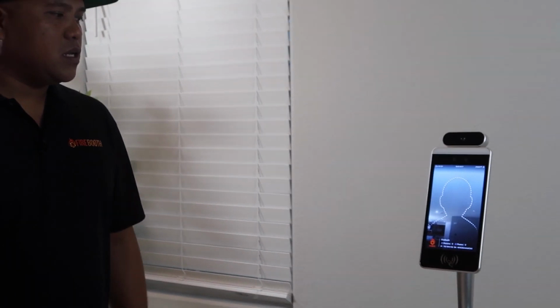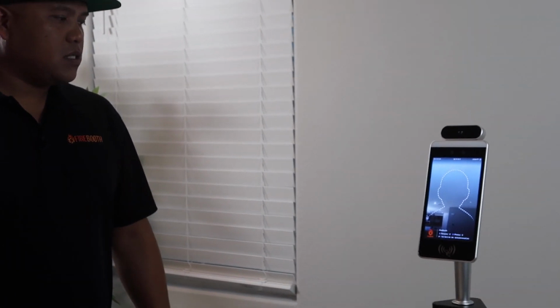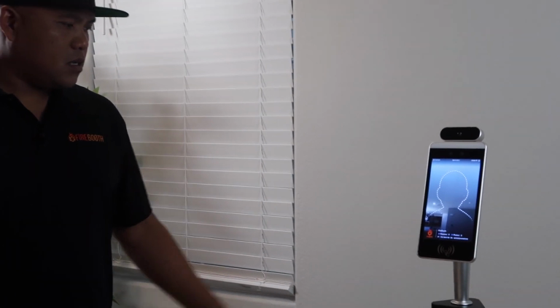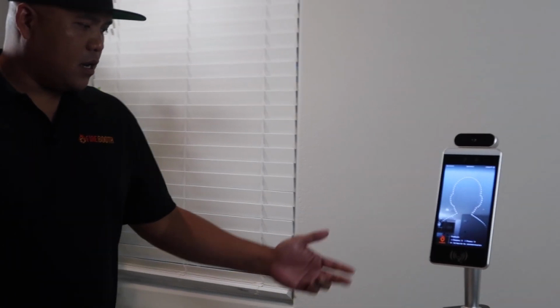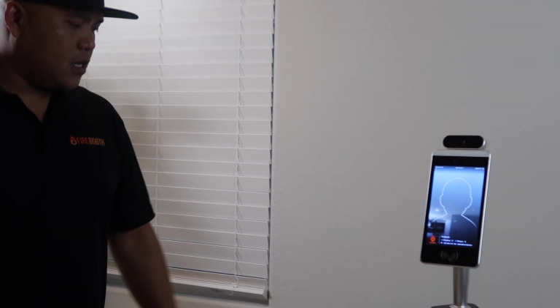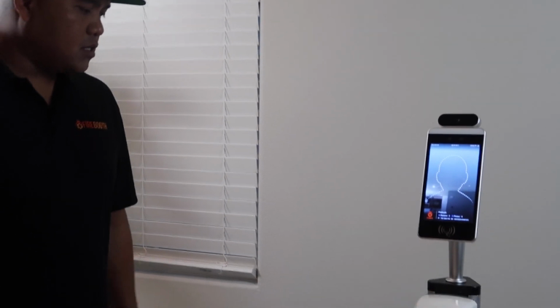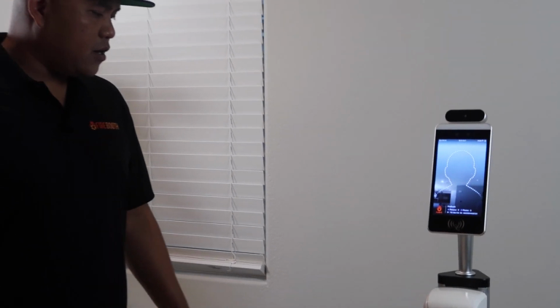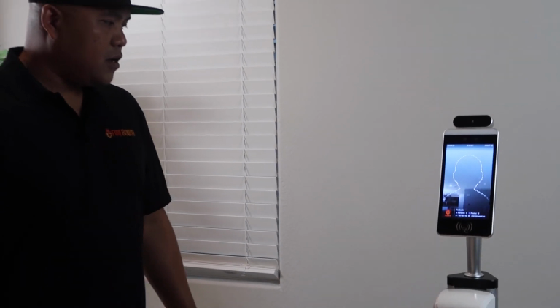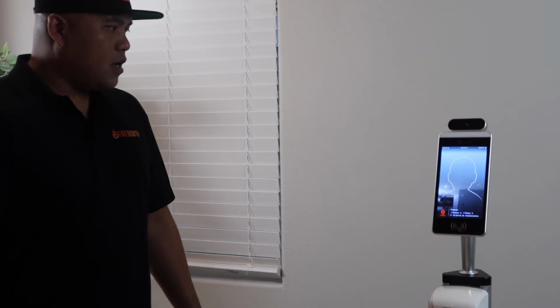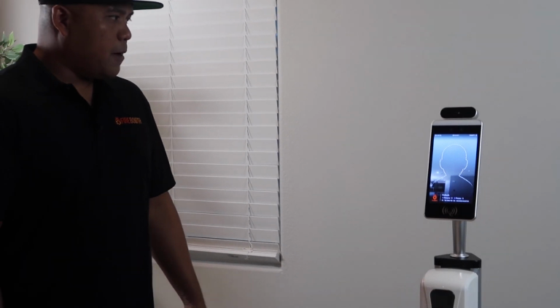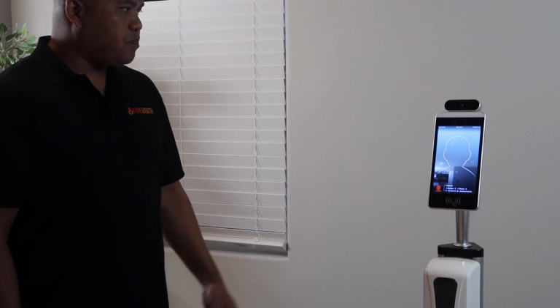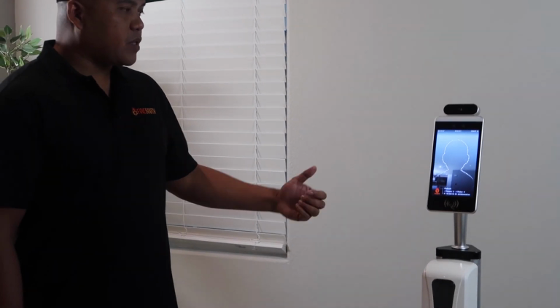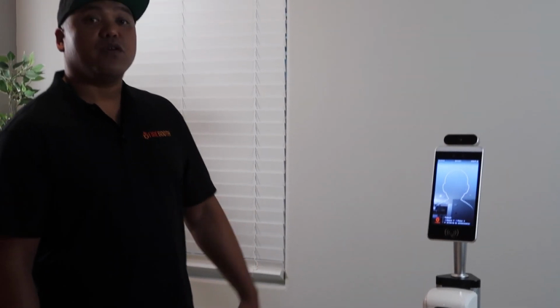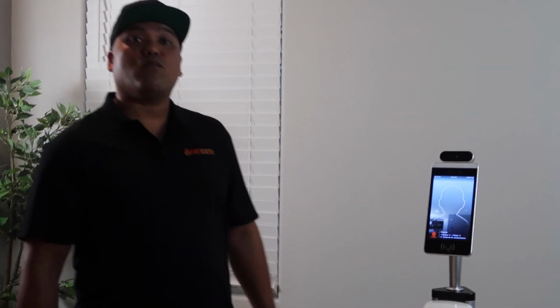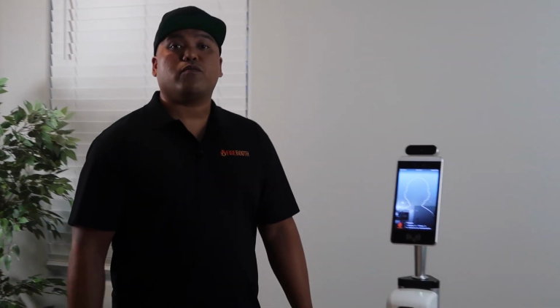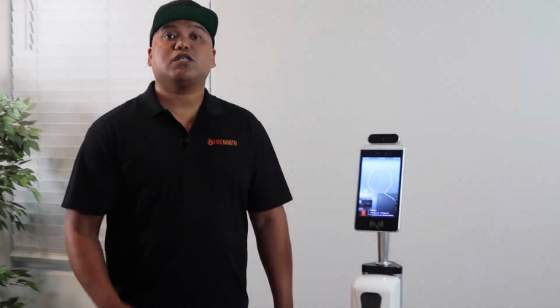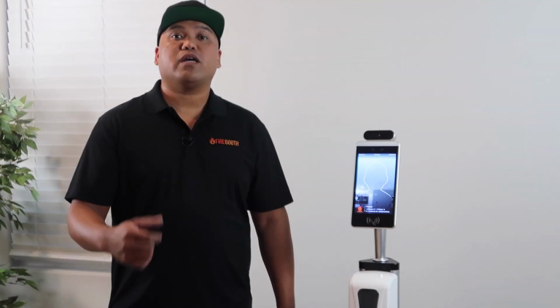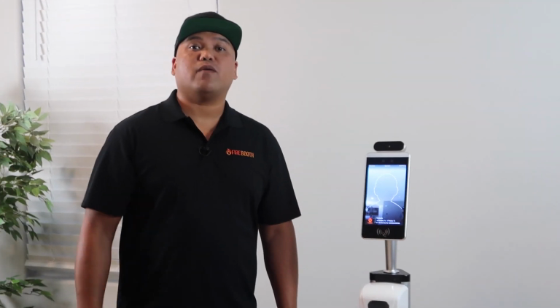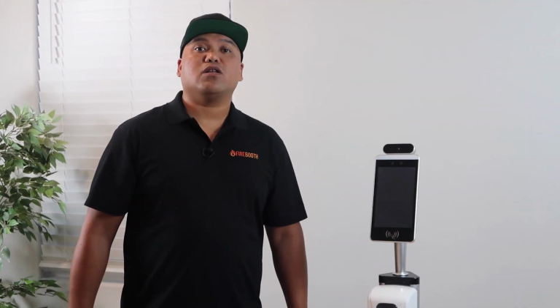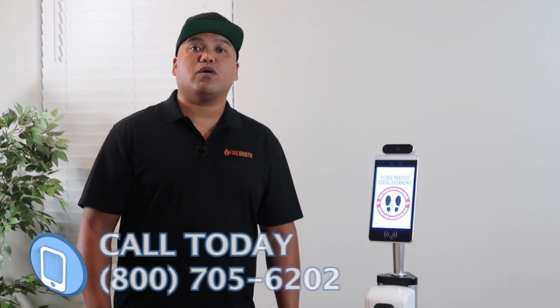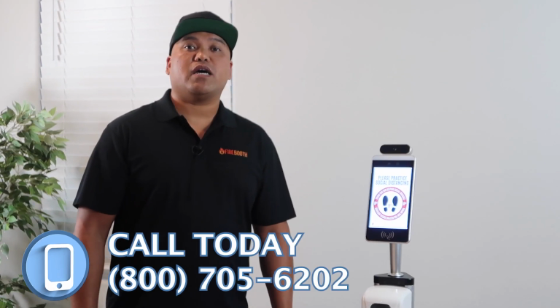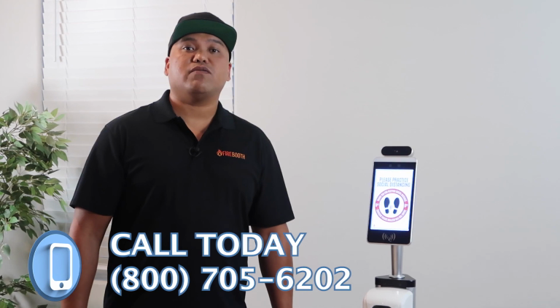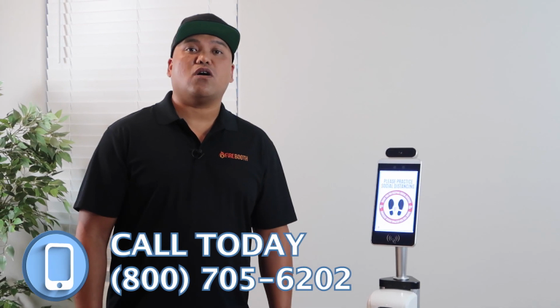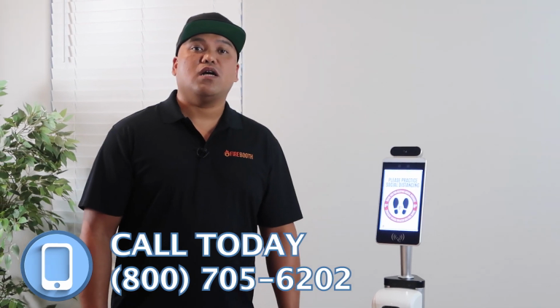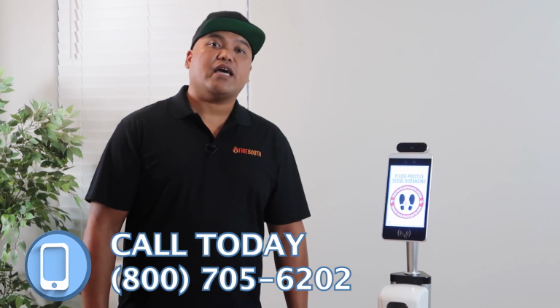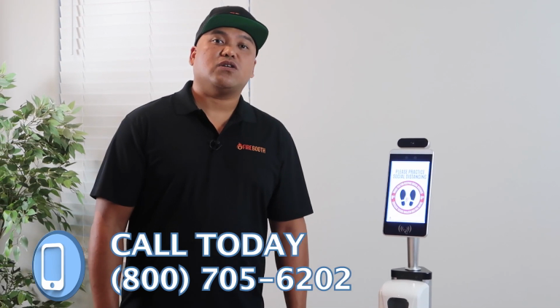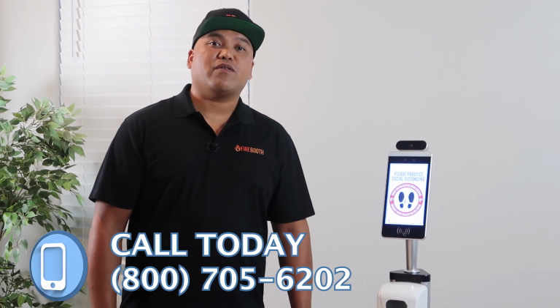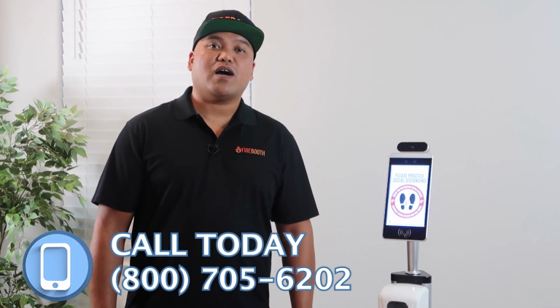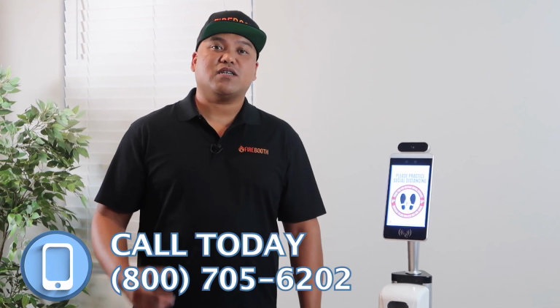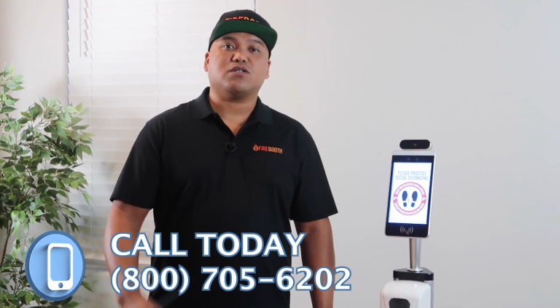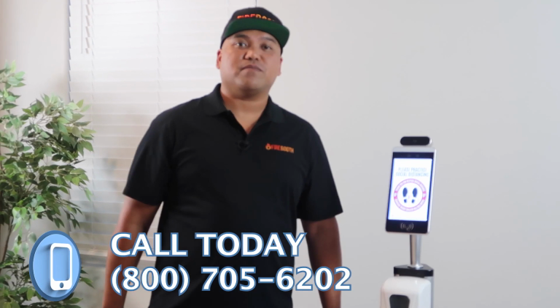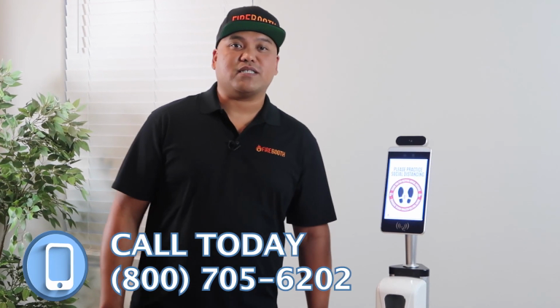Really nice kiosk here. If you want more information, go ahead and look at the website. Give us a call — 800-705-6202. Thanks.